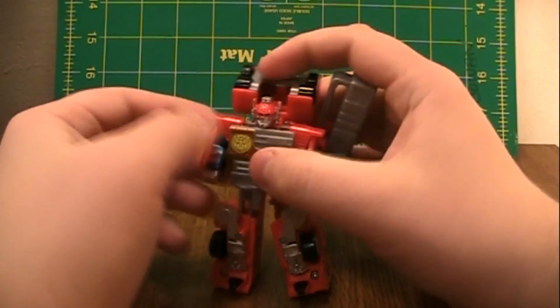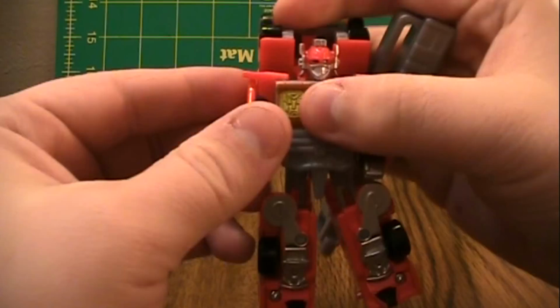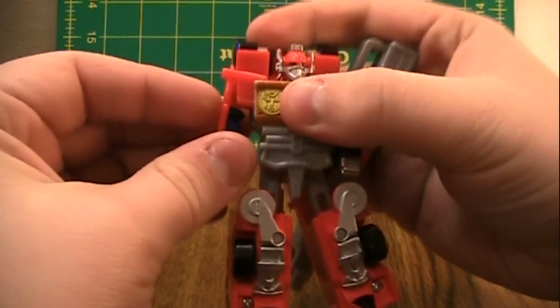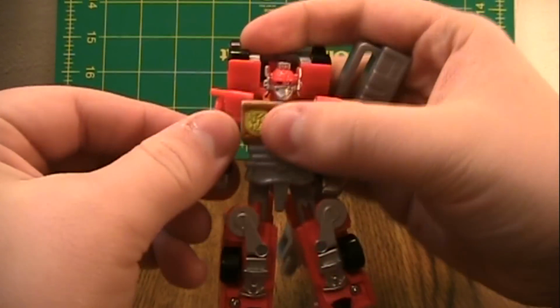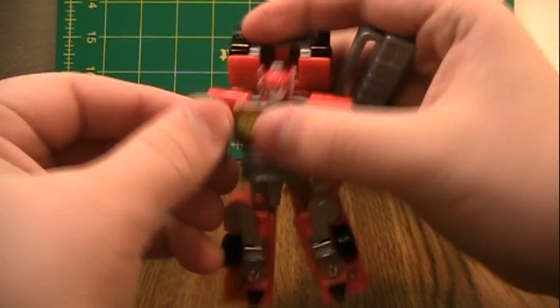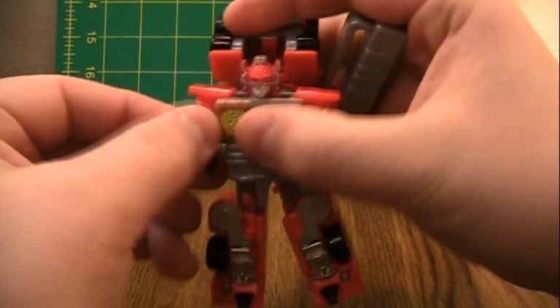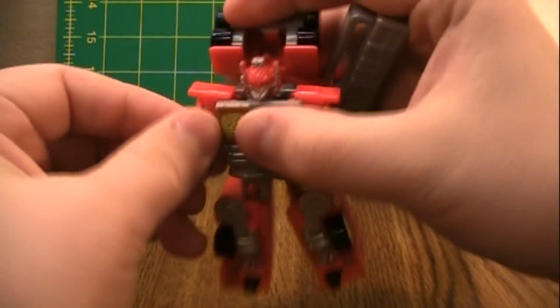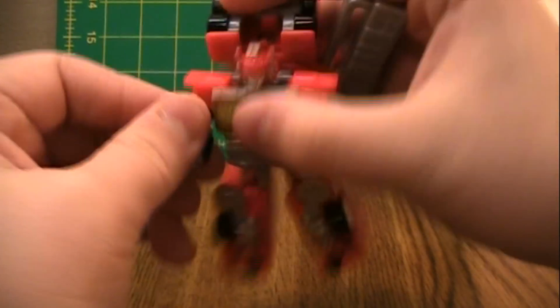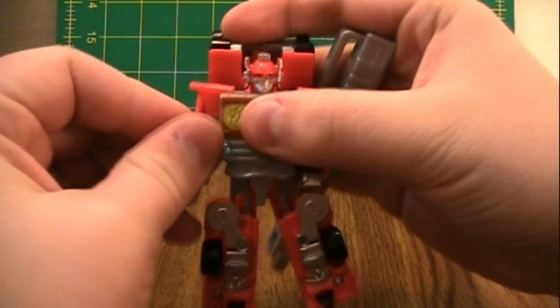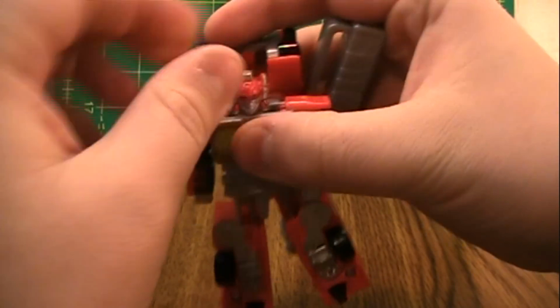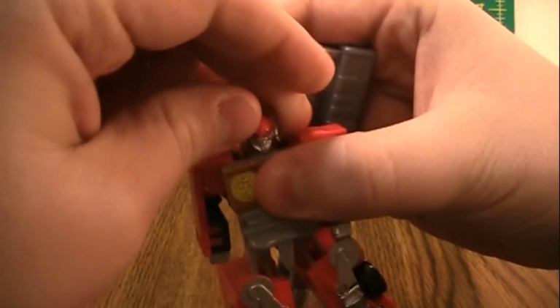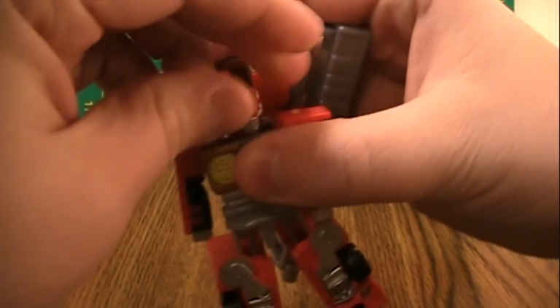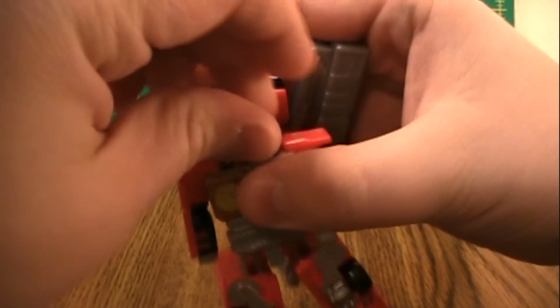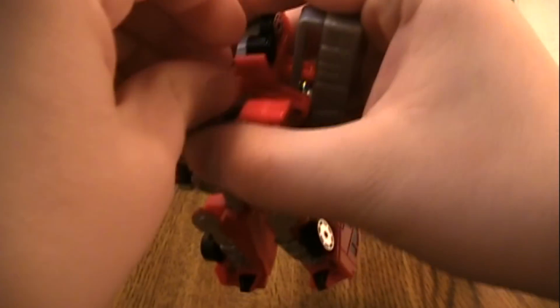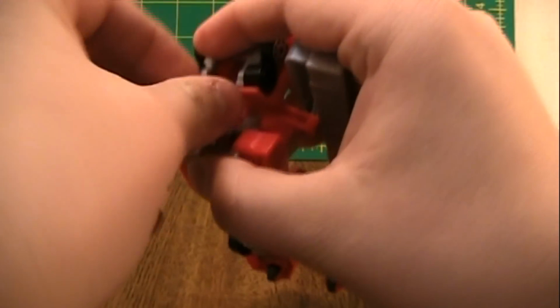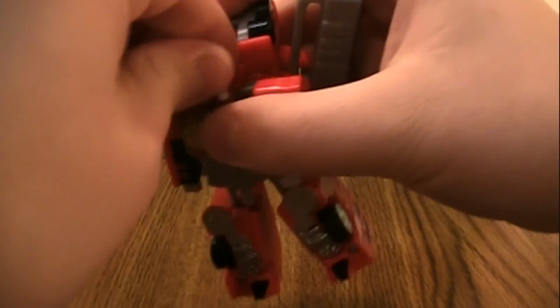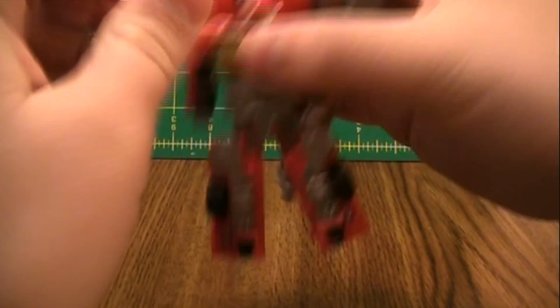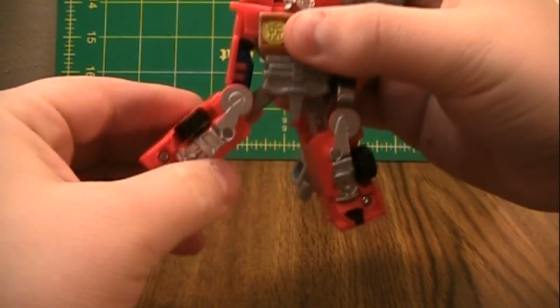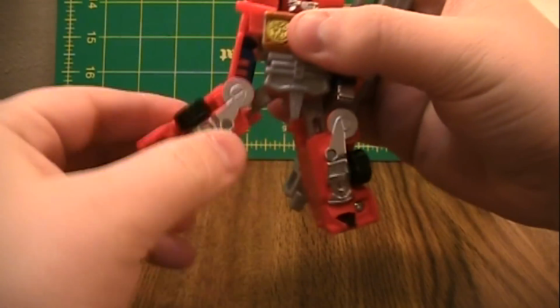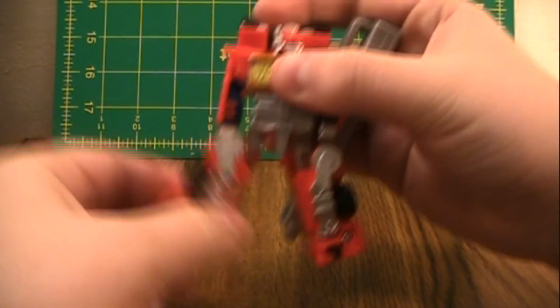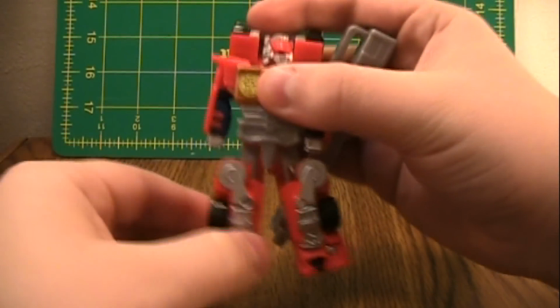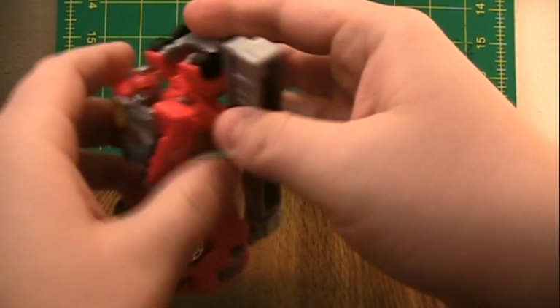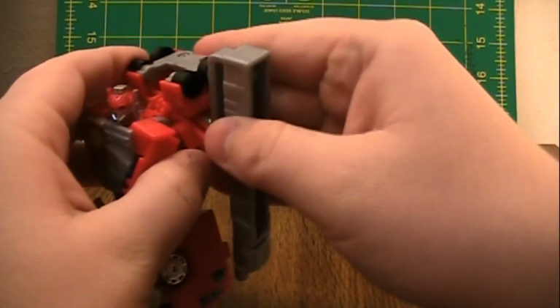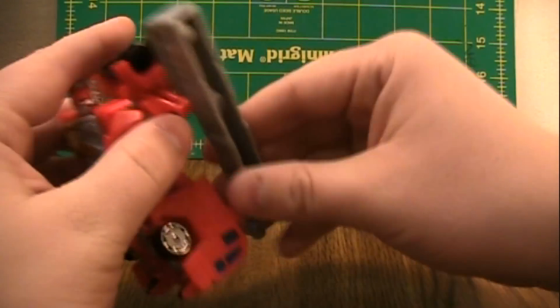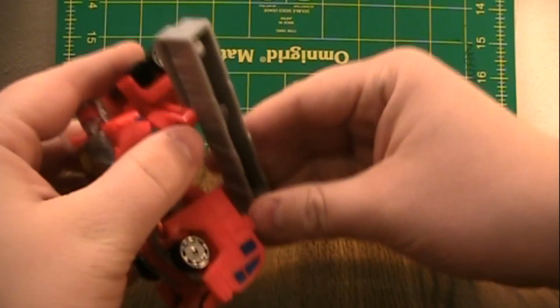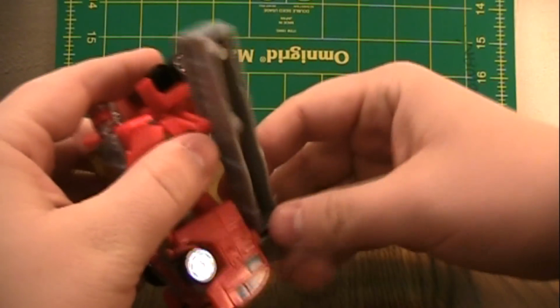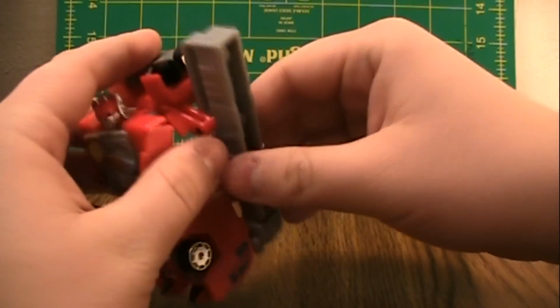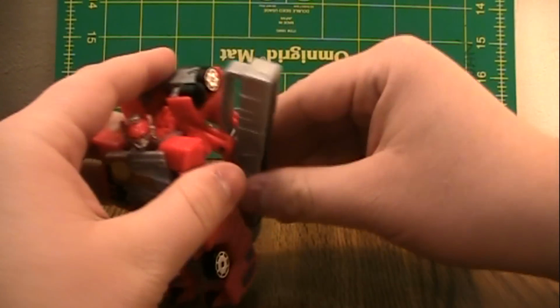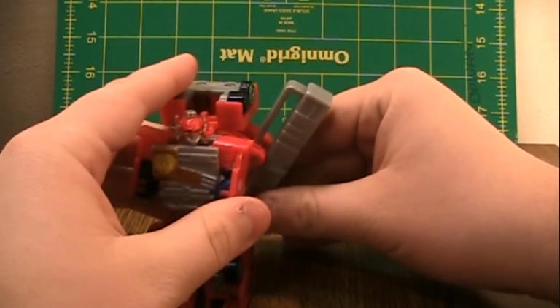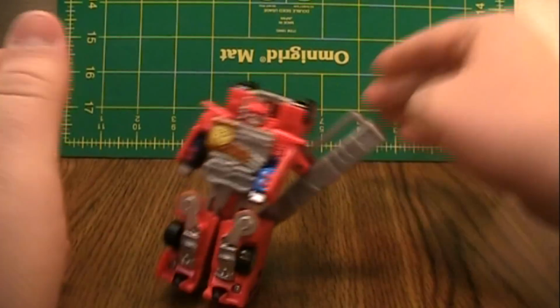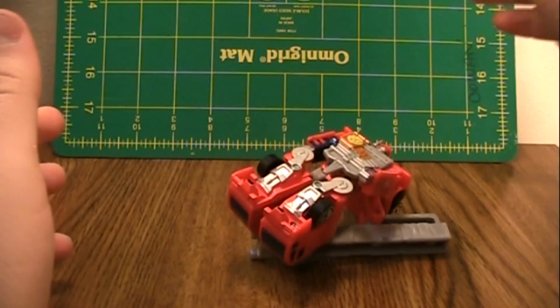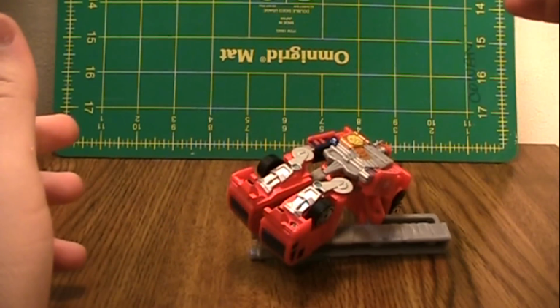For articulation, his arms go forward and back. Head goes 360 degrees. Legs go in and out like this. You can move this, but then he's going to fall.